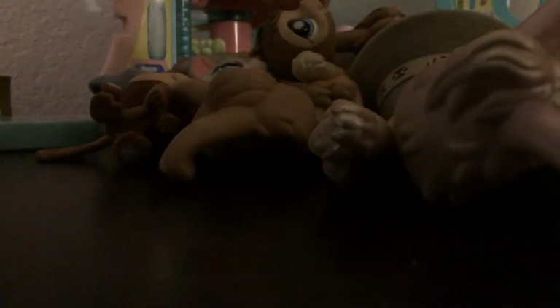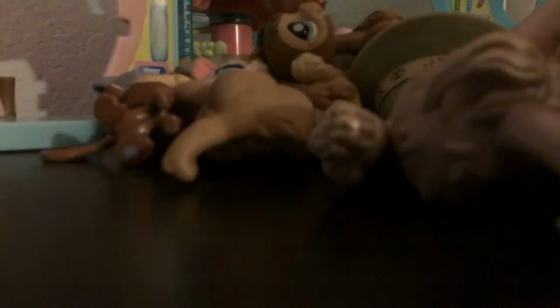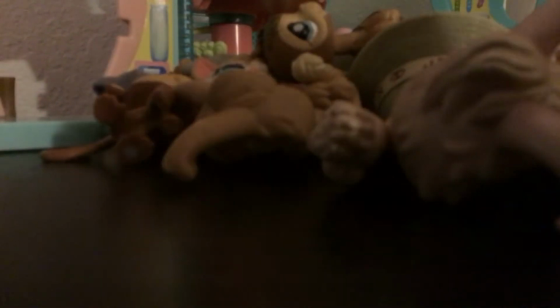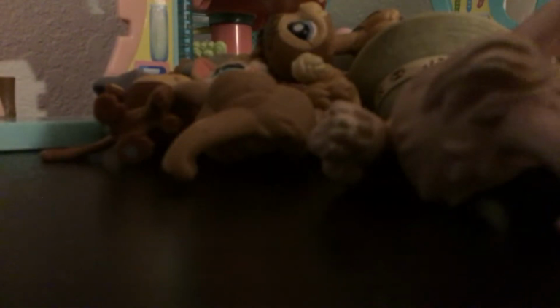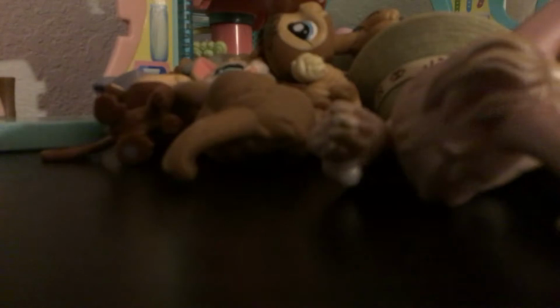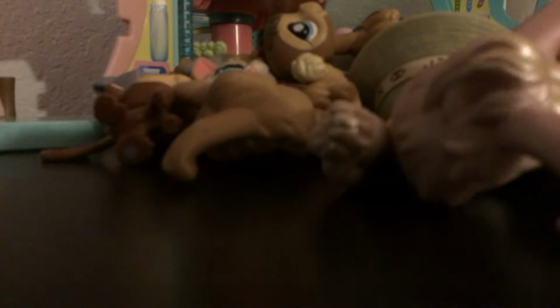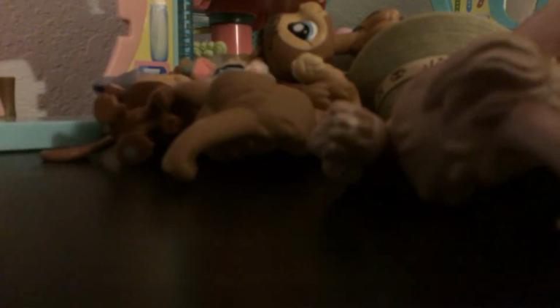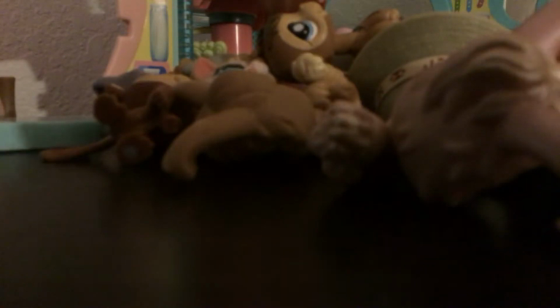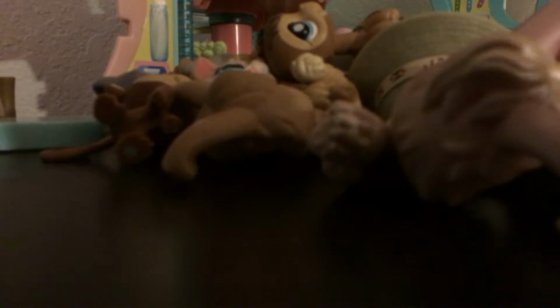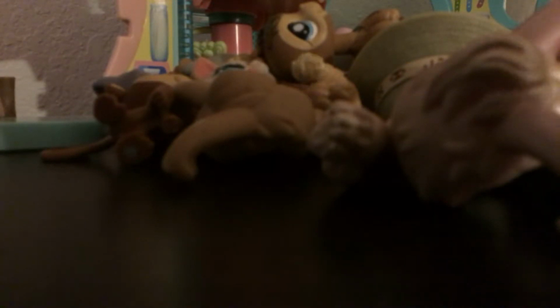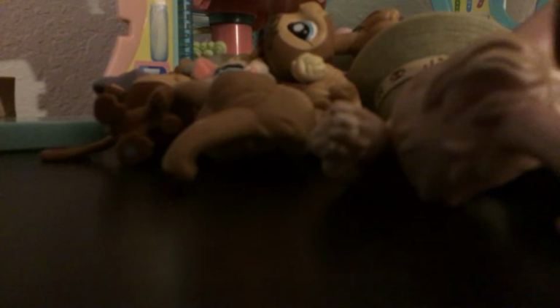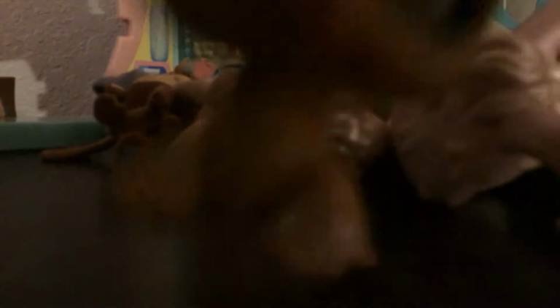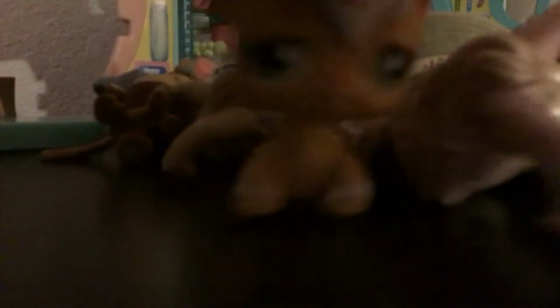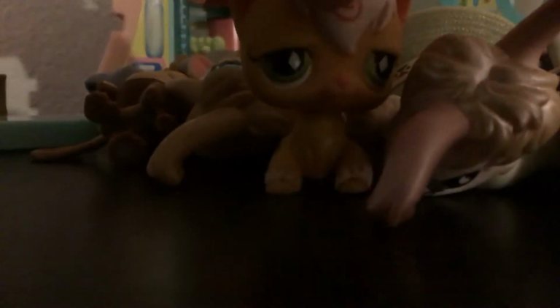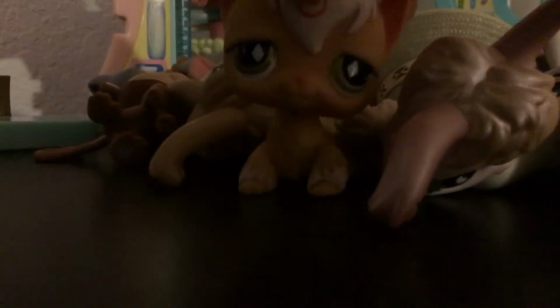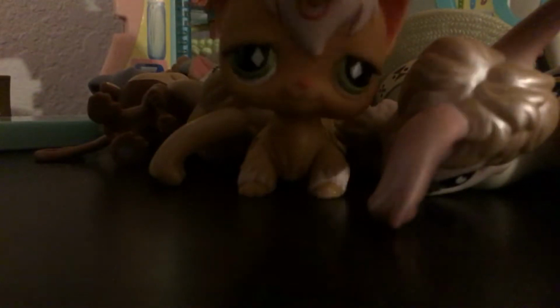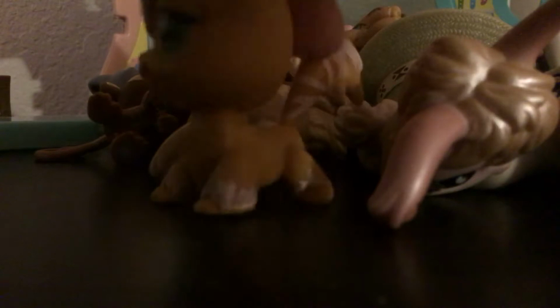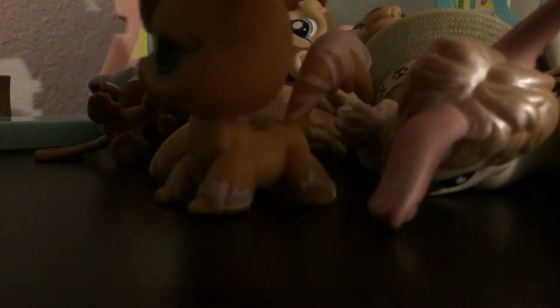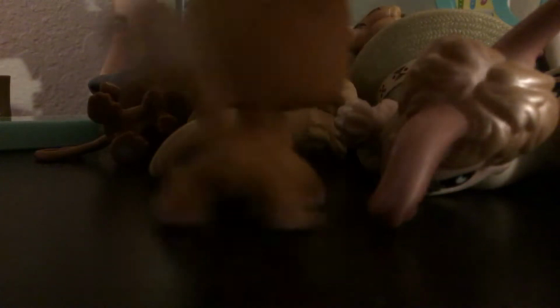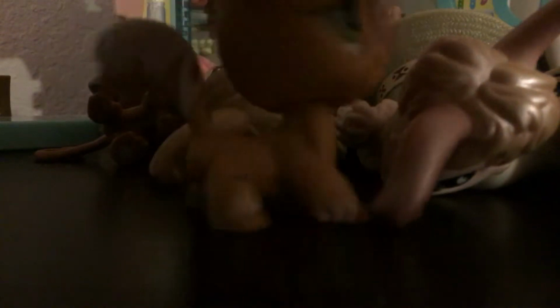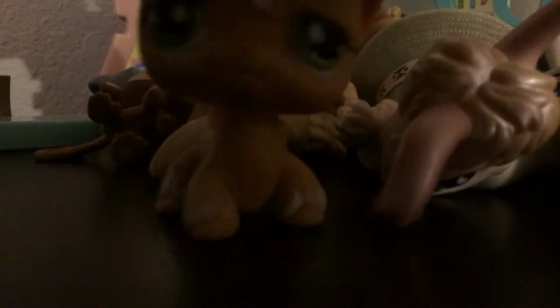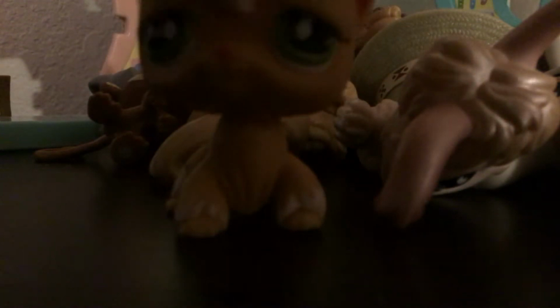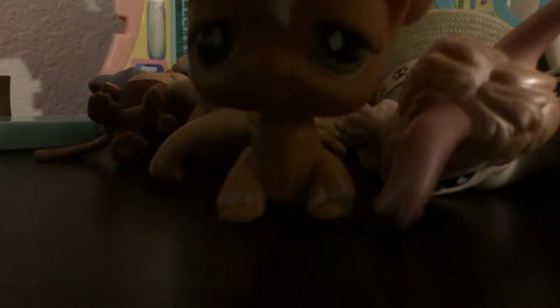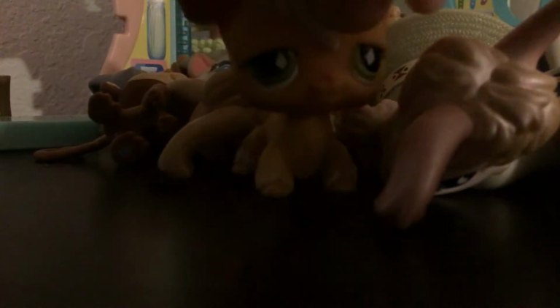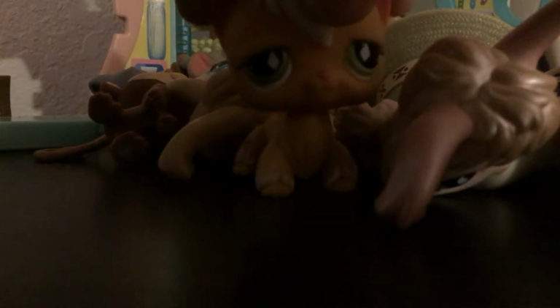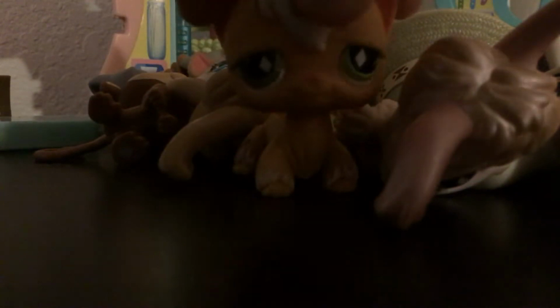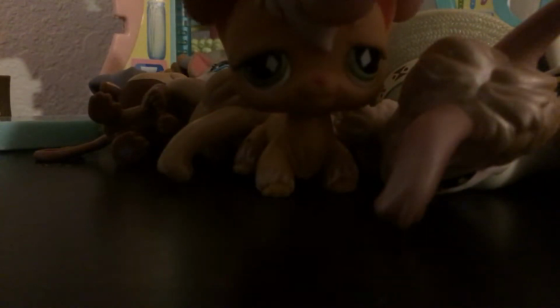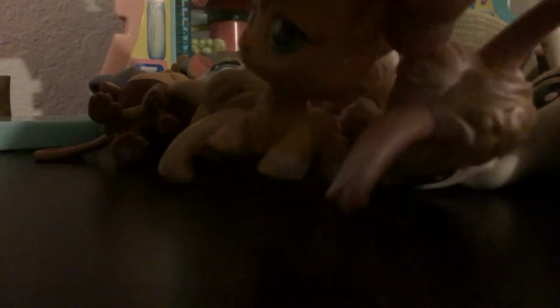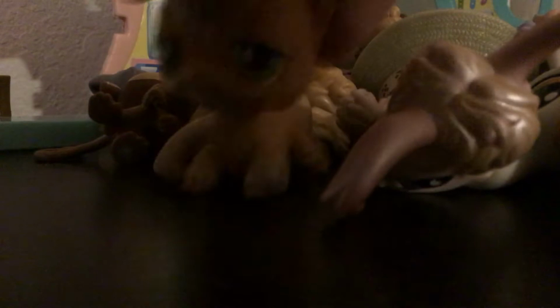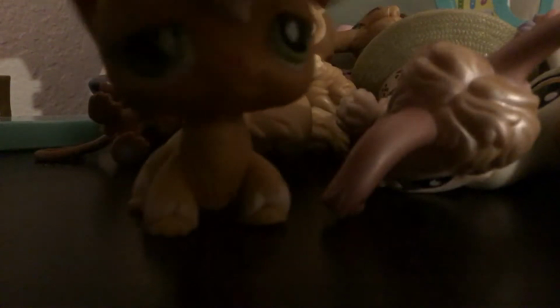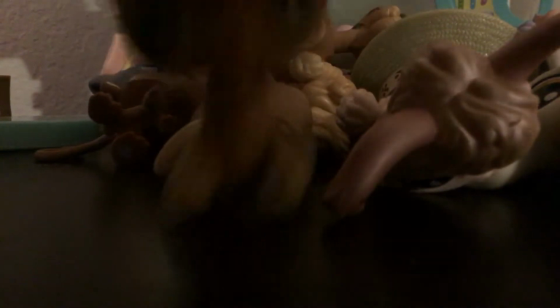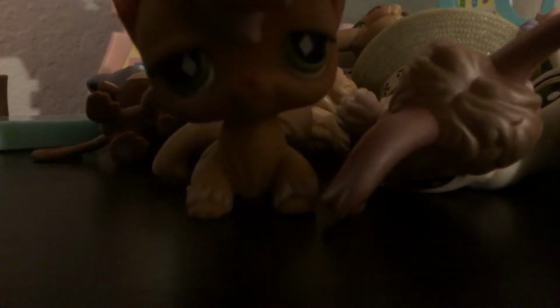Now guys, you guys probably know this one if you watch LPS videos. This one — oh my god, it's adorable. I love her.